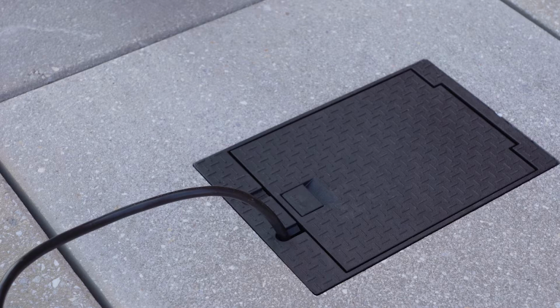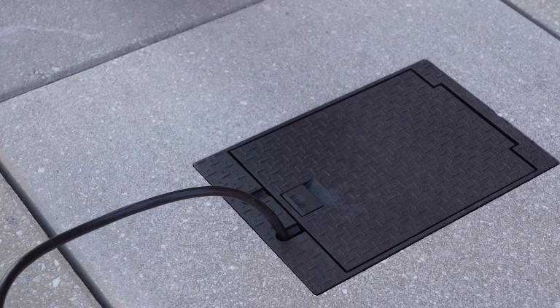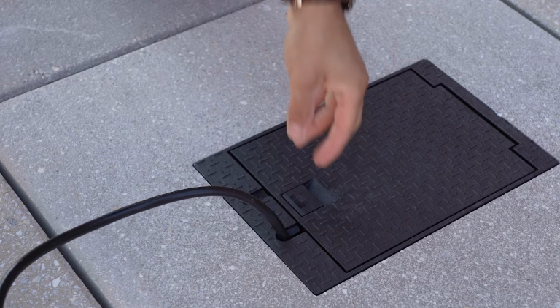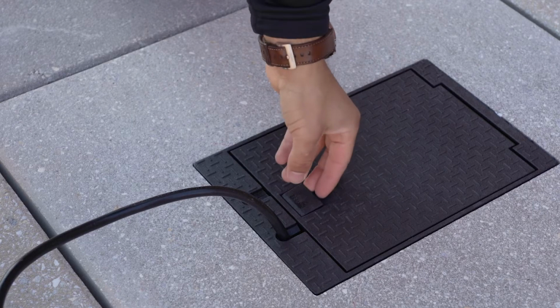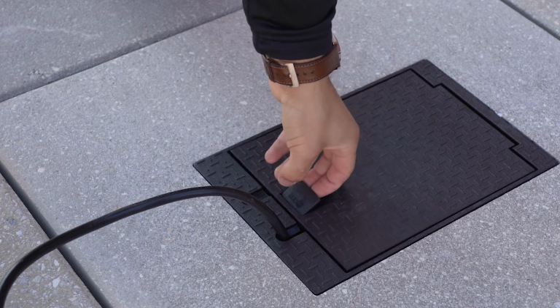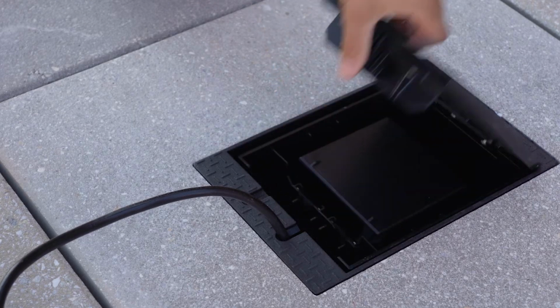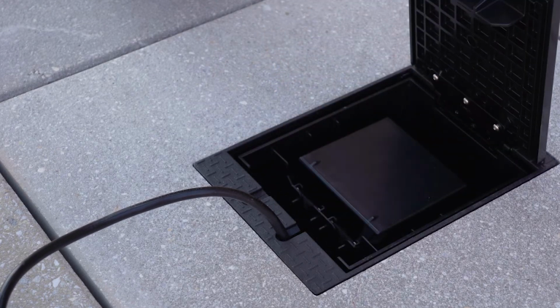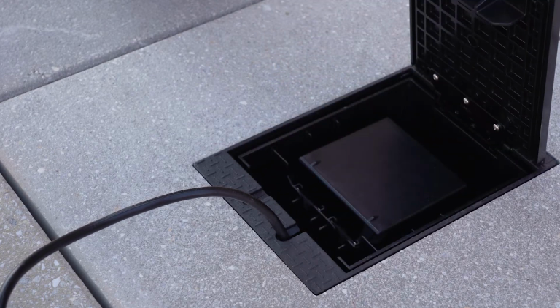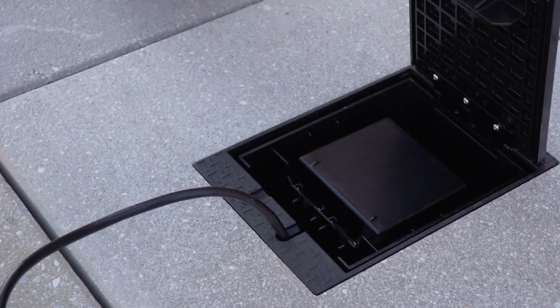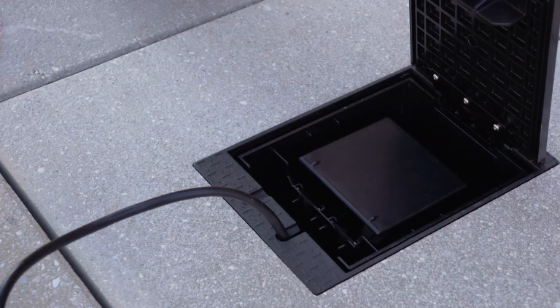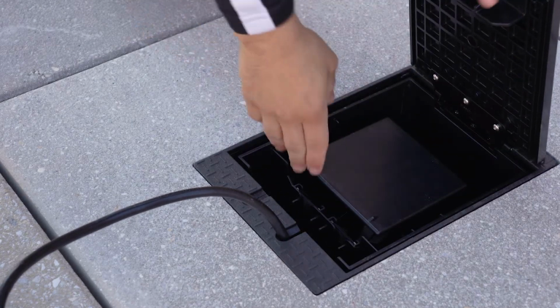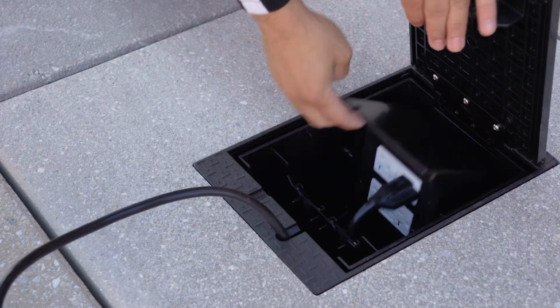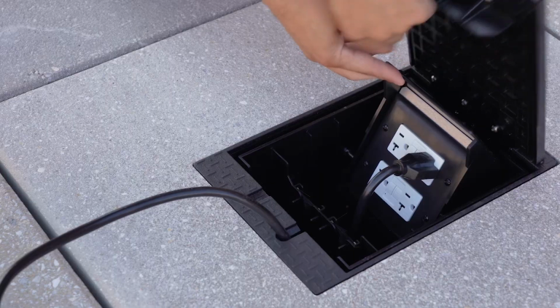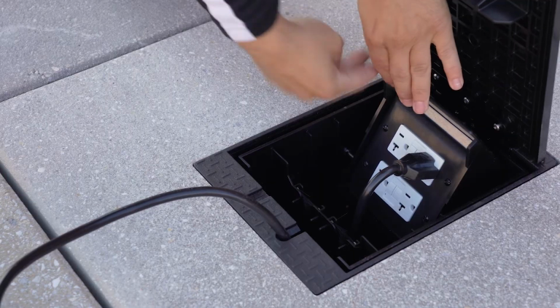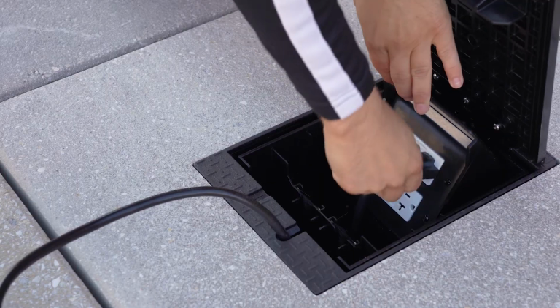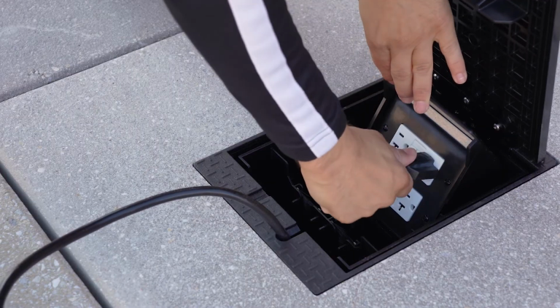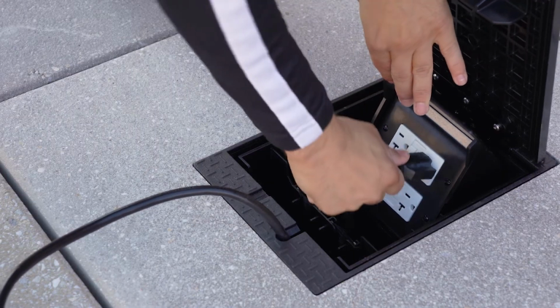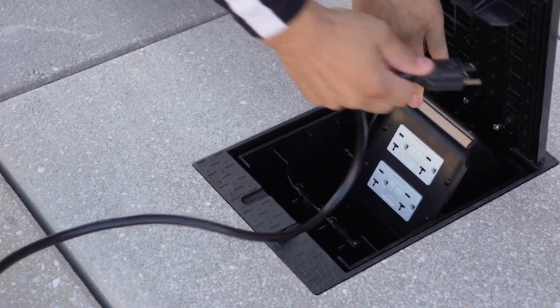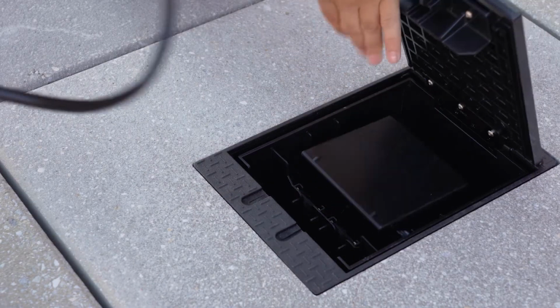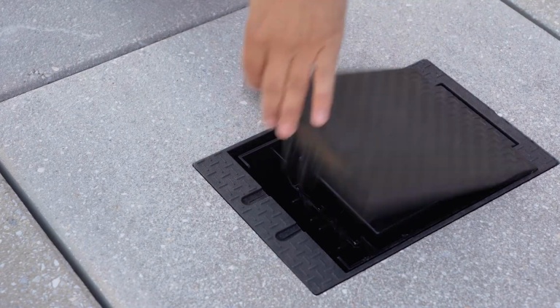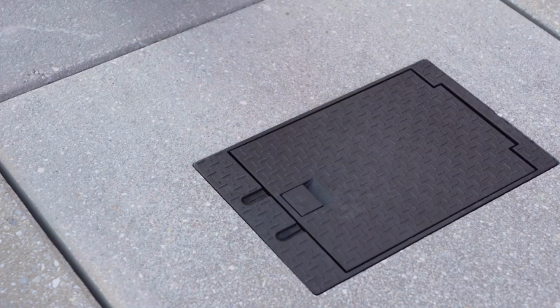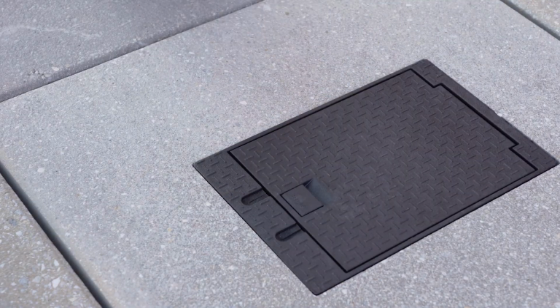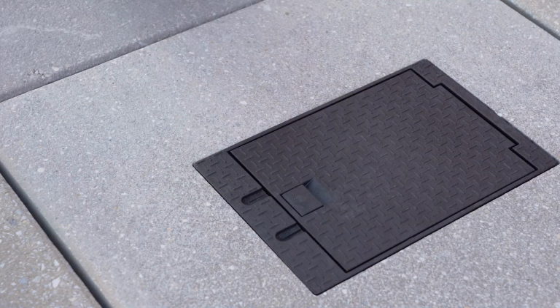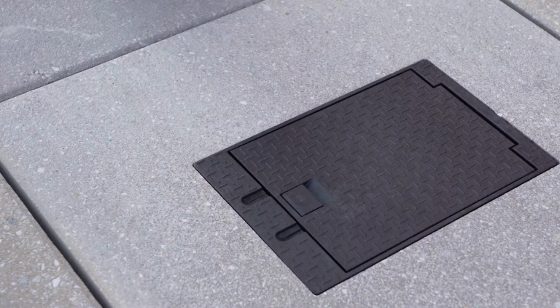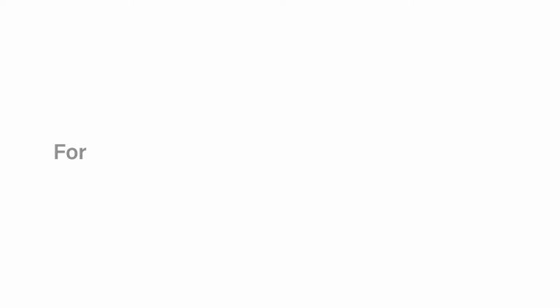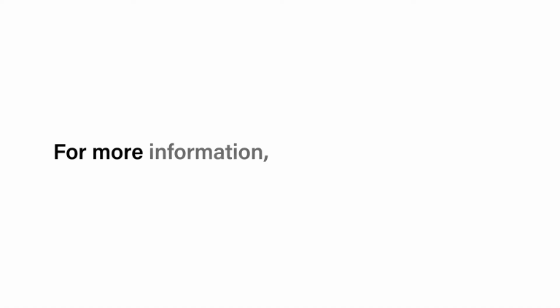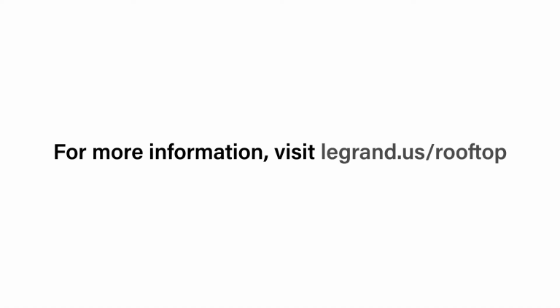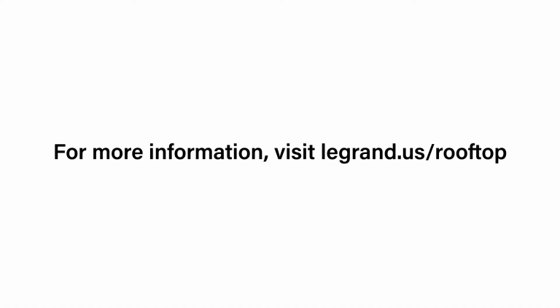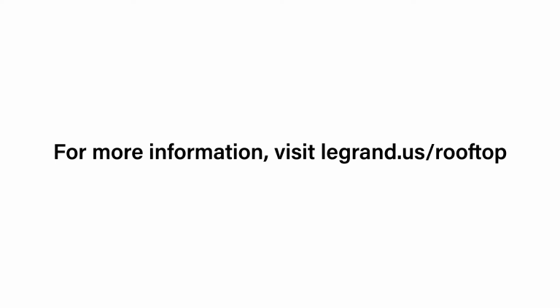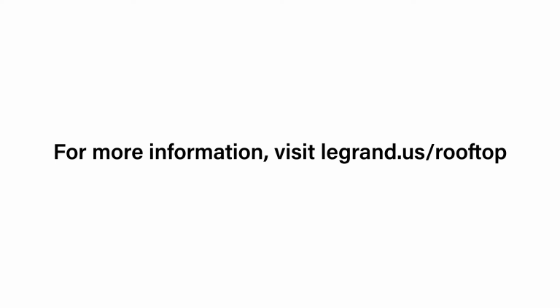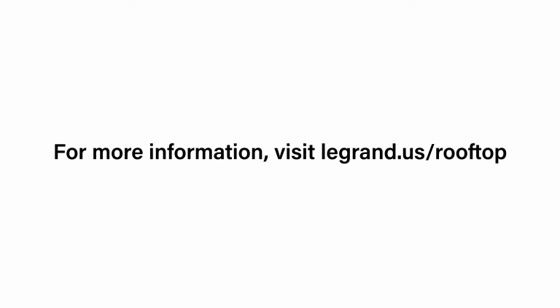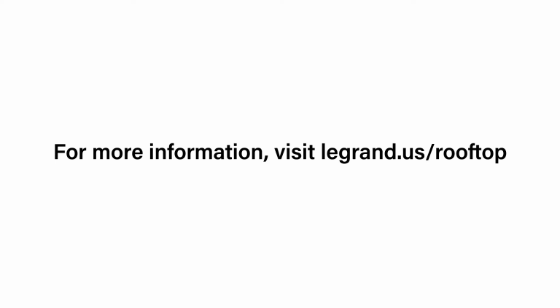It's time to ditch your clunky extension cords and conduit. Provide flexible, convenient power access anywhere along your deck surface with the Outdoor Rooftop Box by Legrand. For more information, visit legrand.us/rooftop.